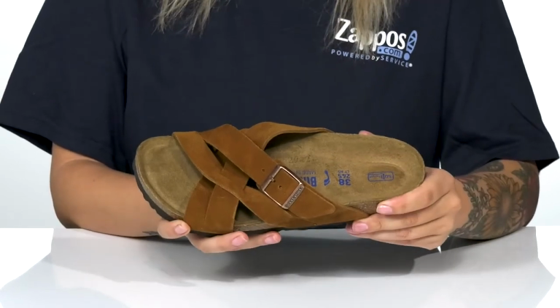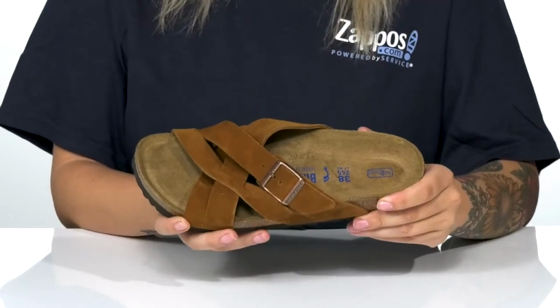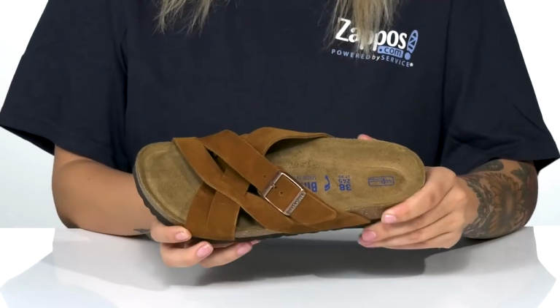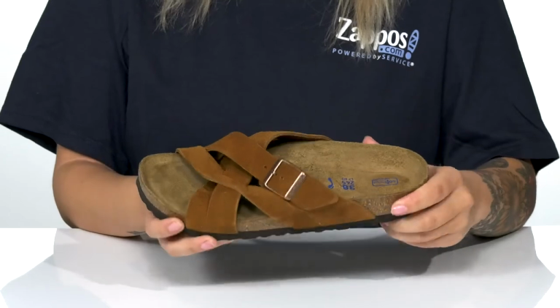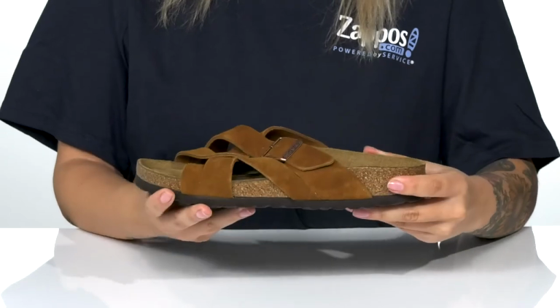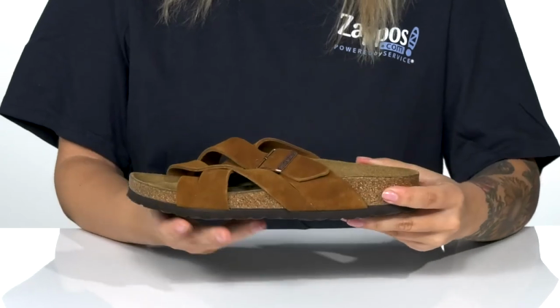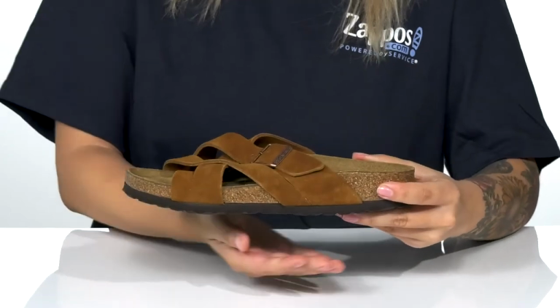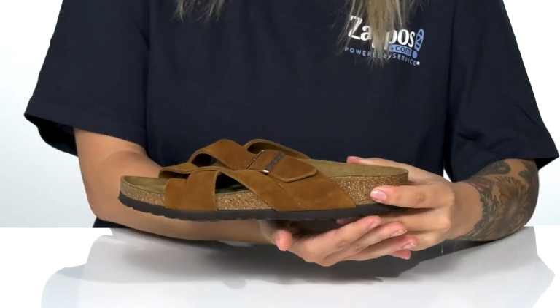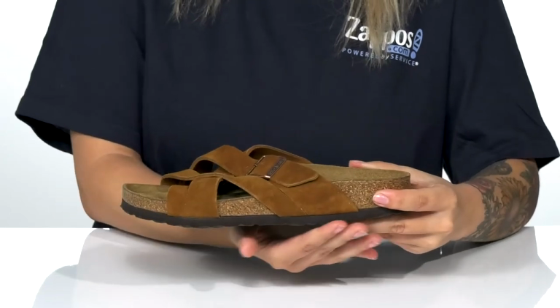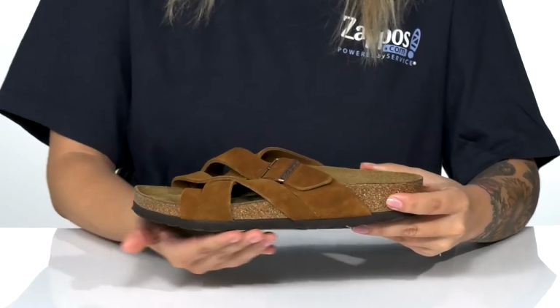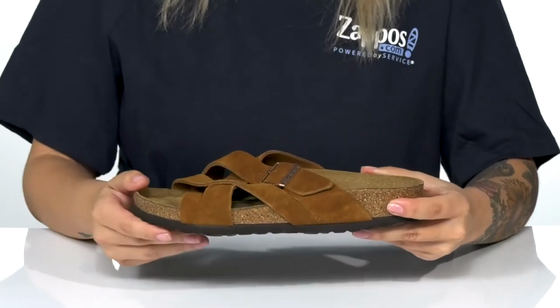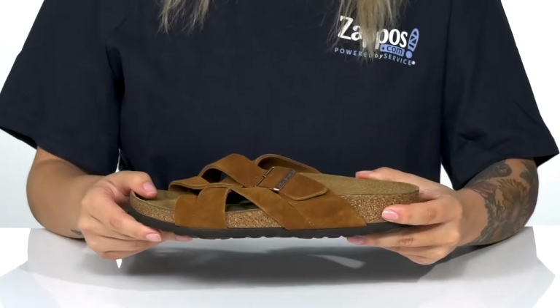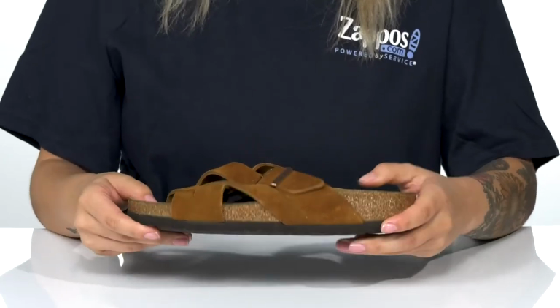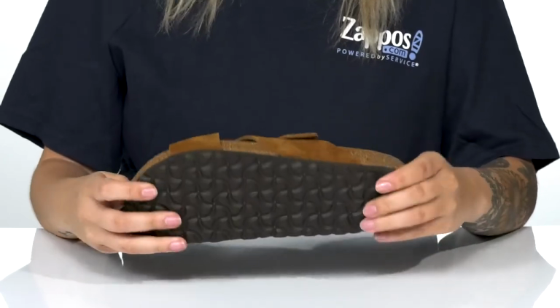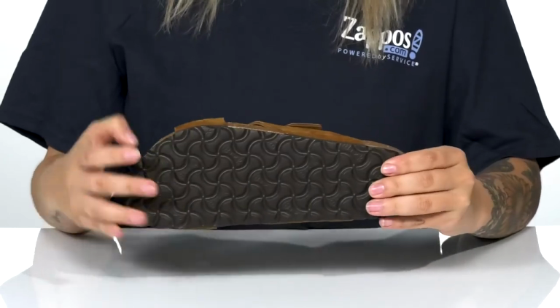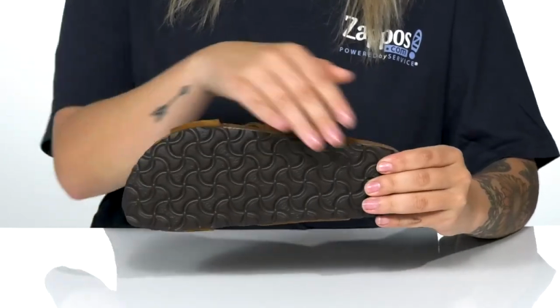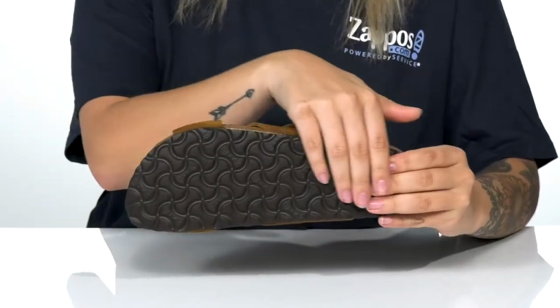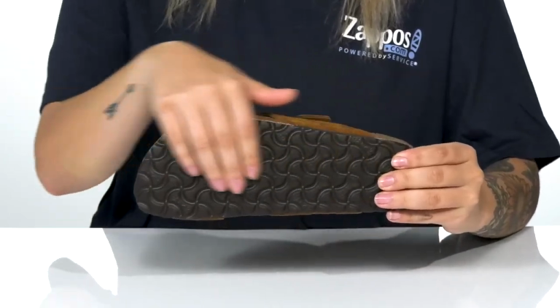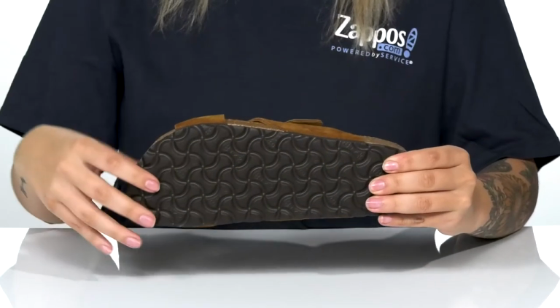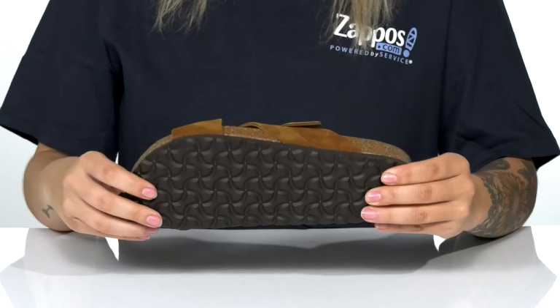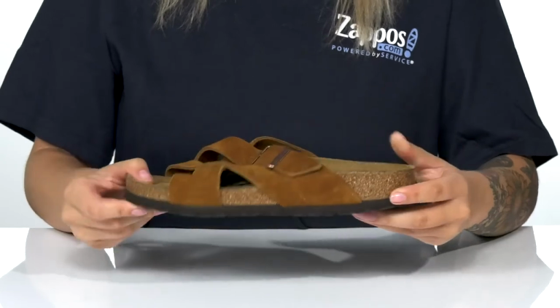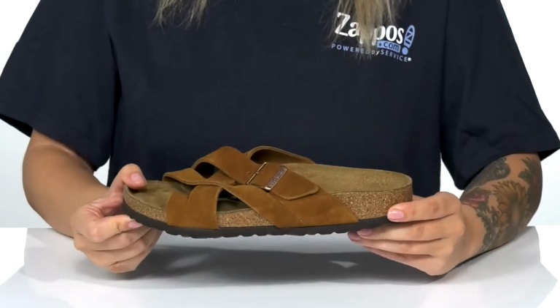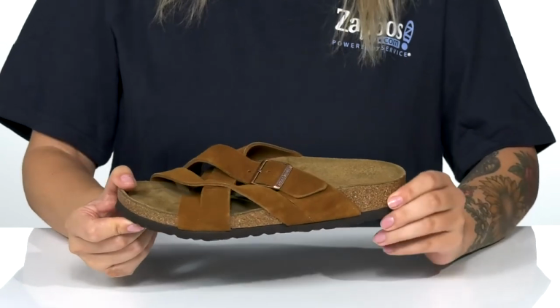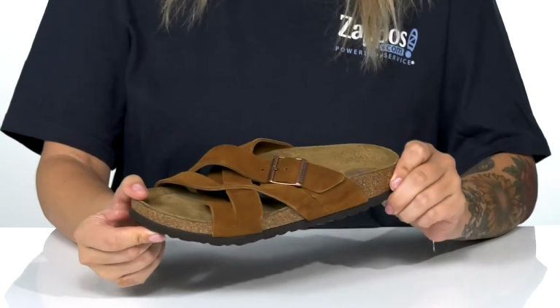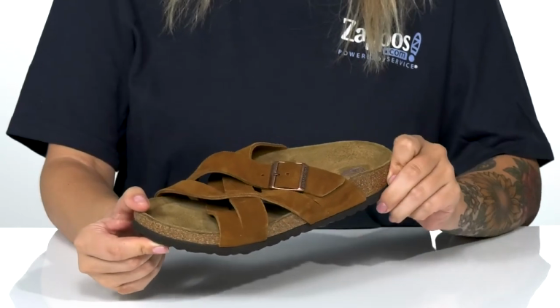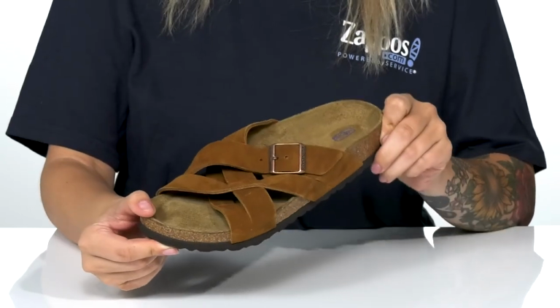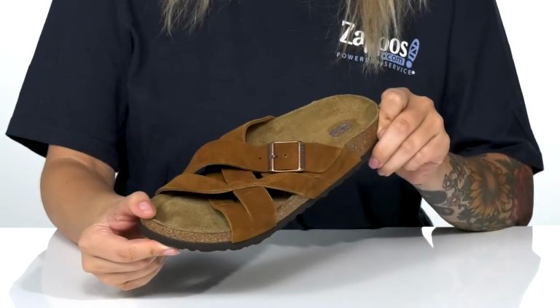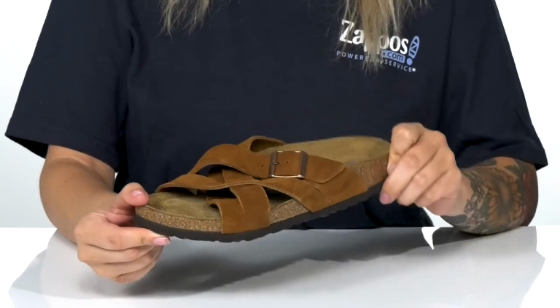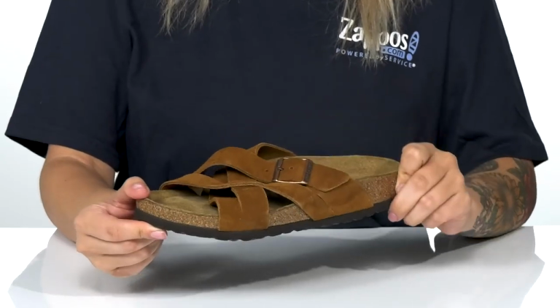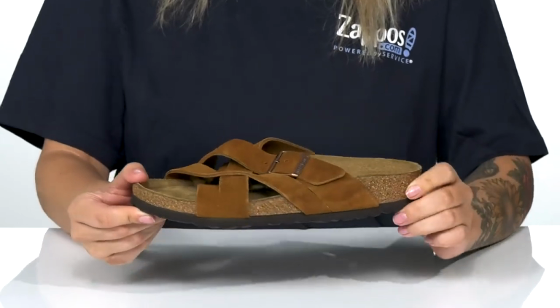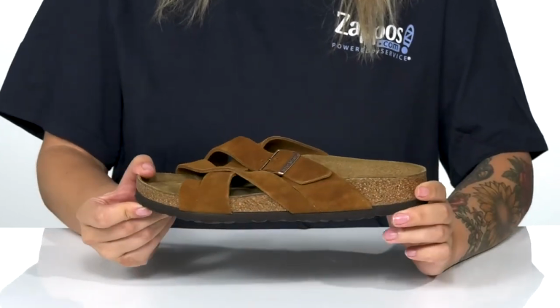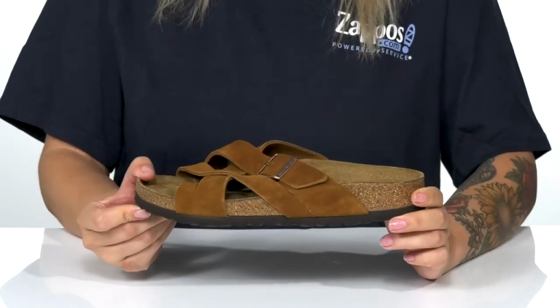These have a cushioned cork contoured footbed that will mold to the shape of your foot. There is a shock absorbing EVA midsole. Underneath there is a textured outsole for traction. And I think these will look so cute paired with a long flowy skirt.